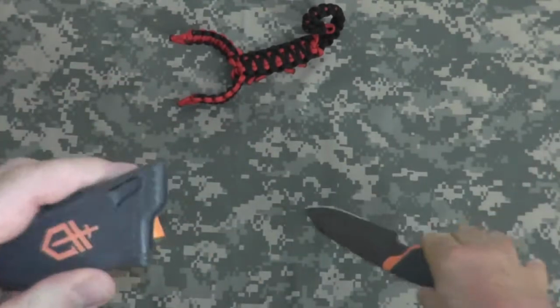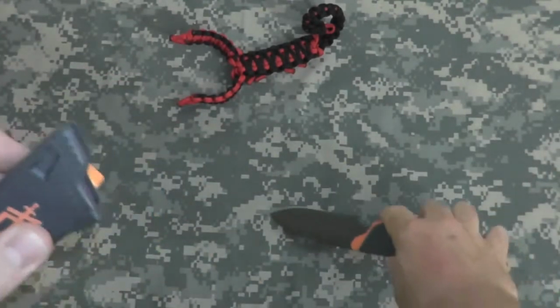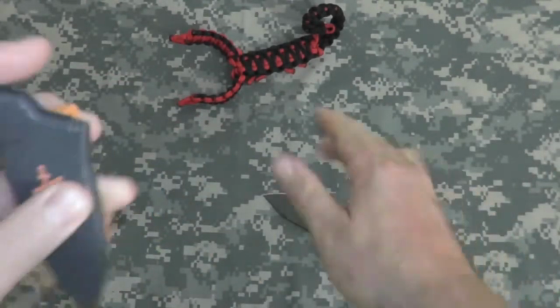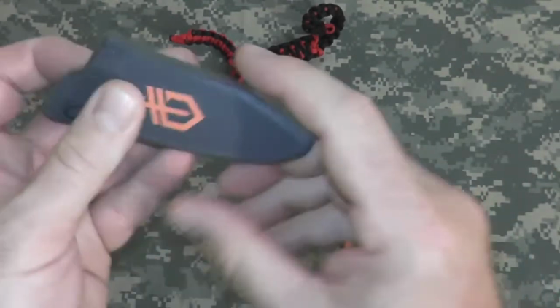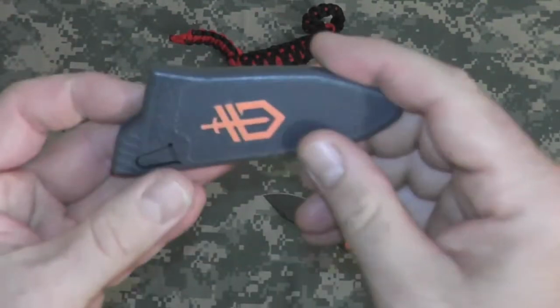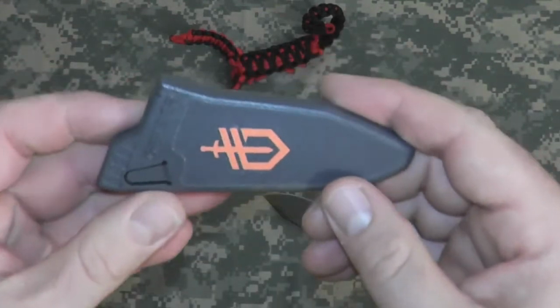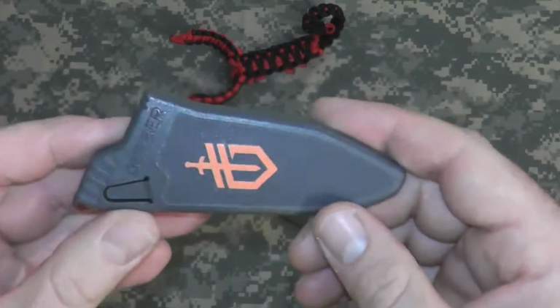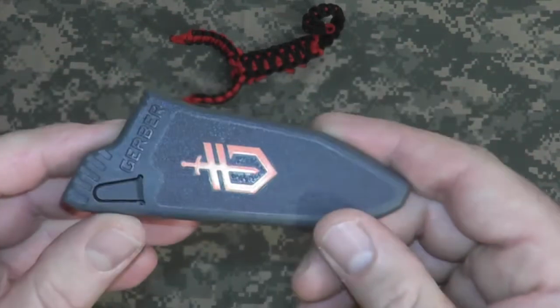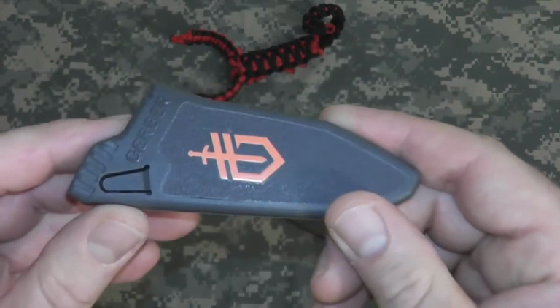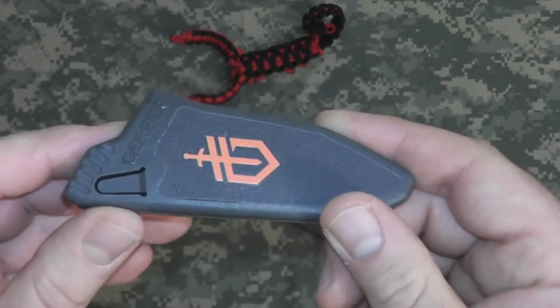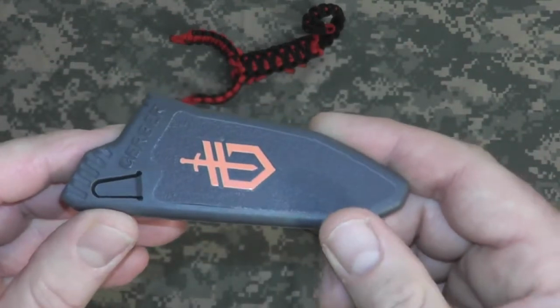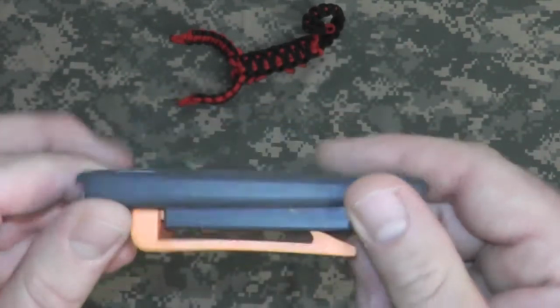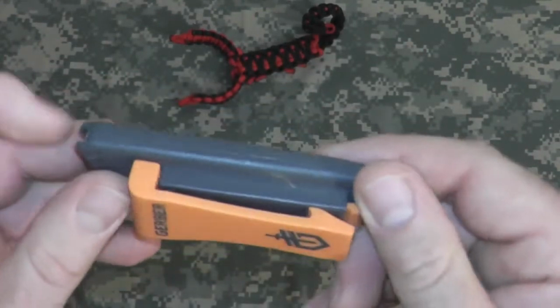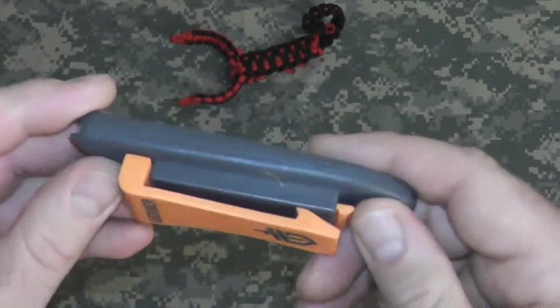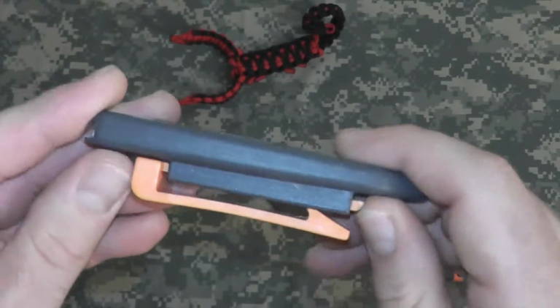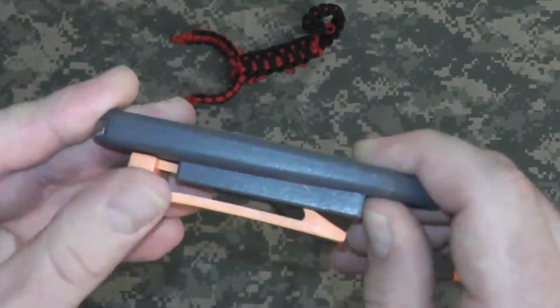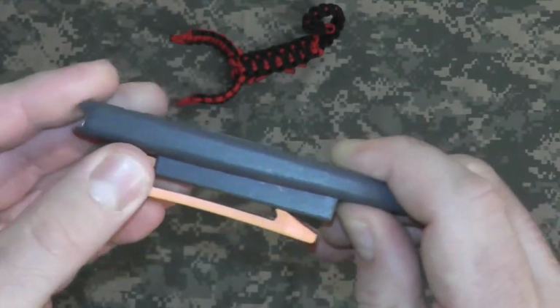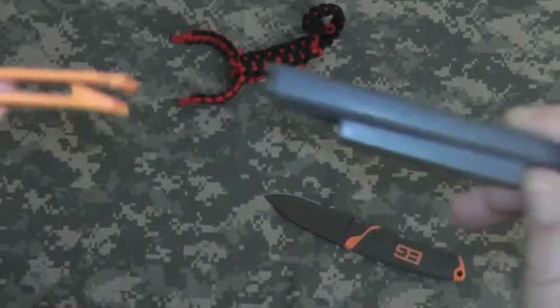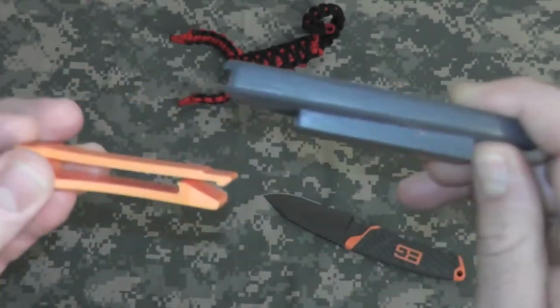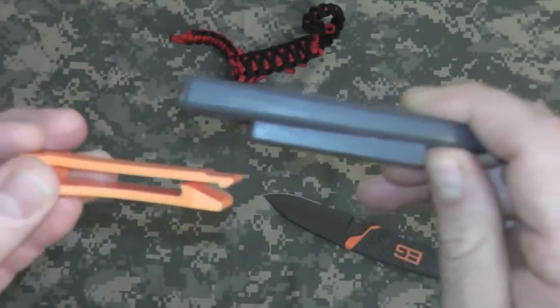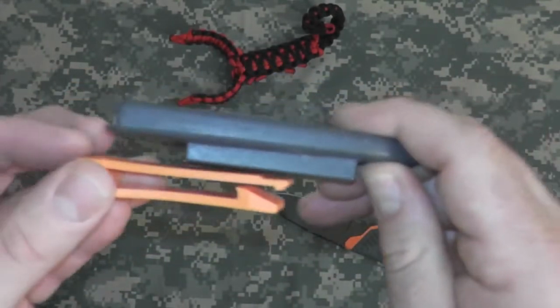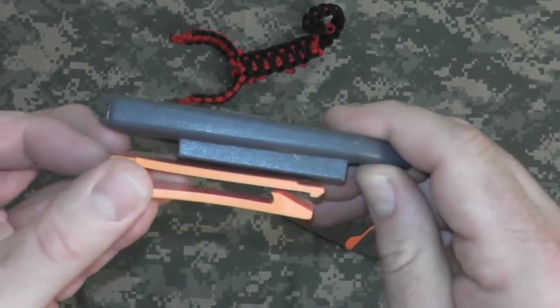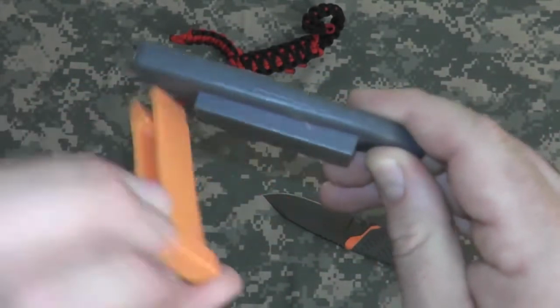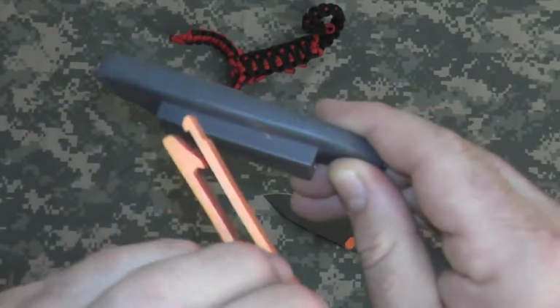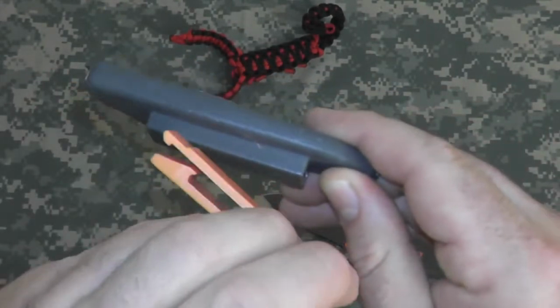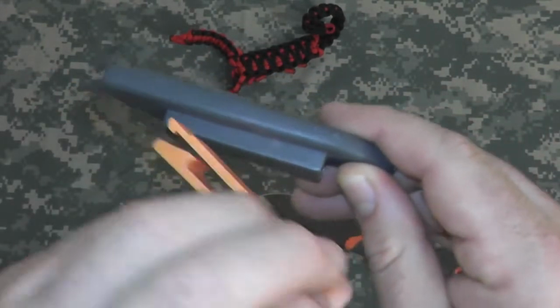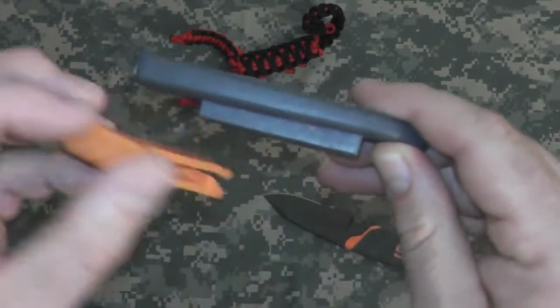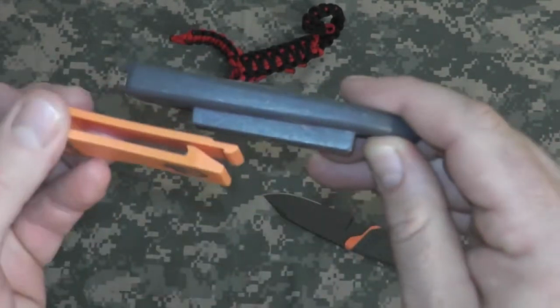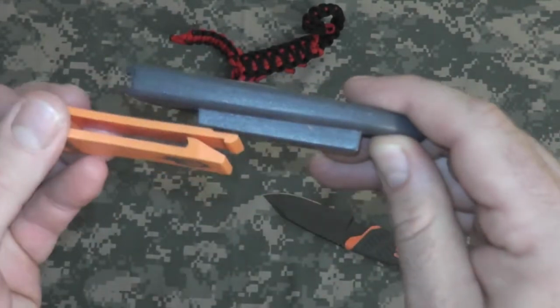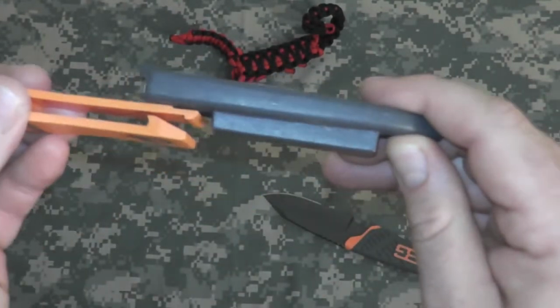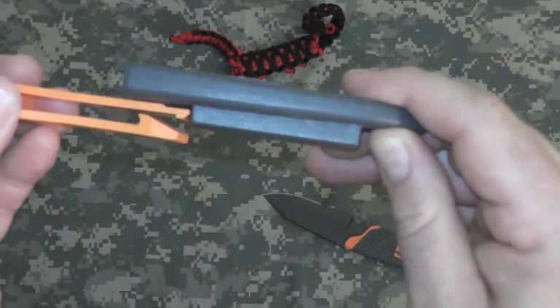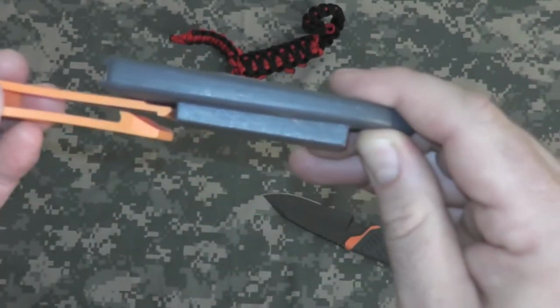Take a look at the sheath — nice plastic molded sheath. It has a removable belt clip so you can change the way you want to carry it on your pack or your belt.